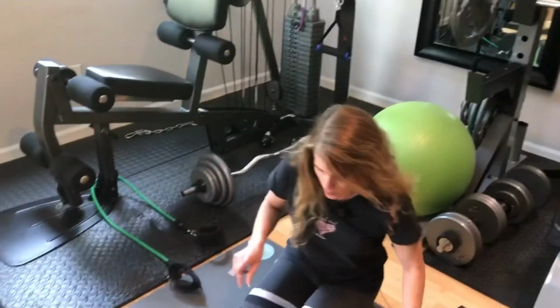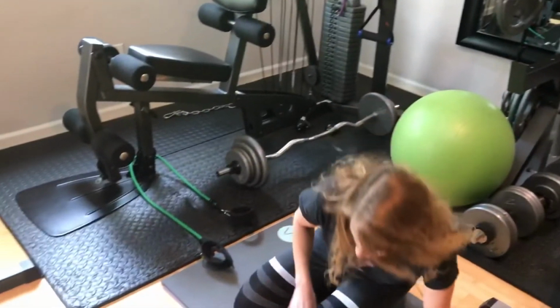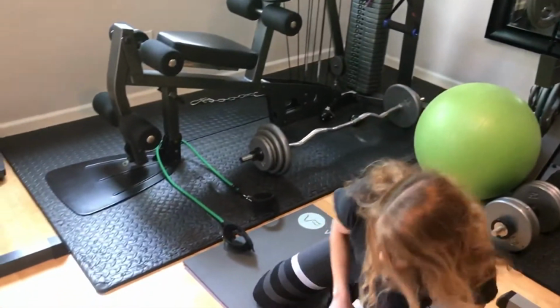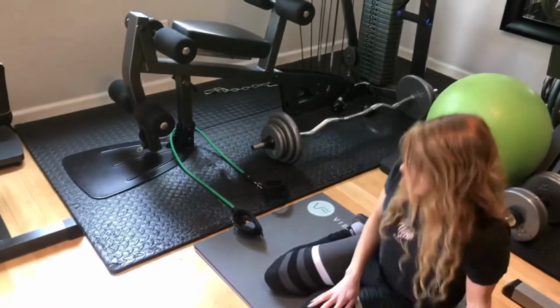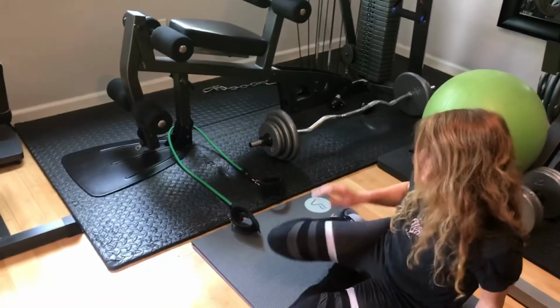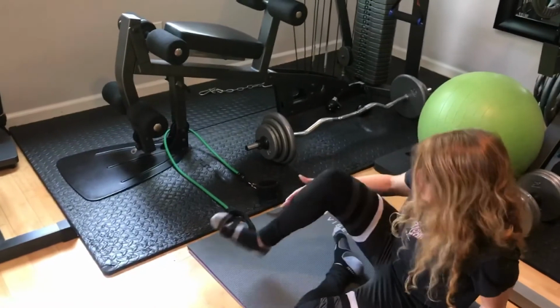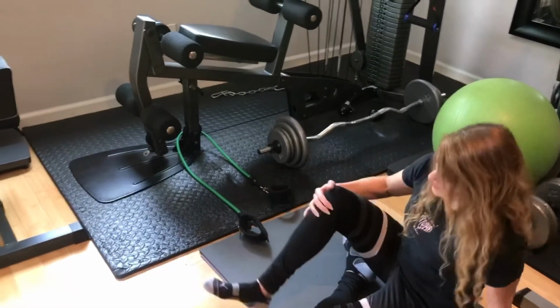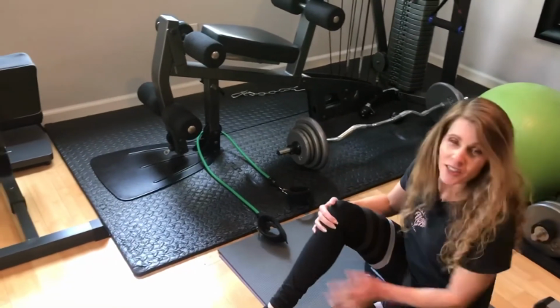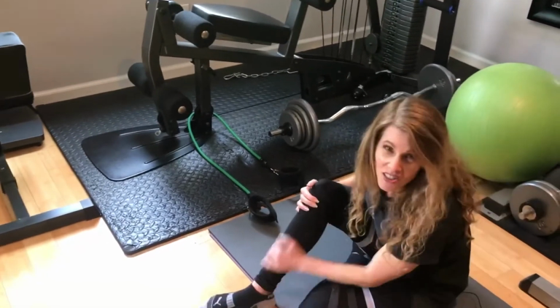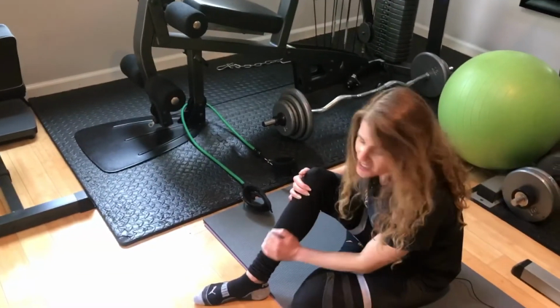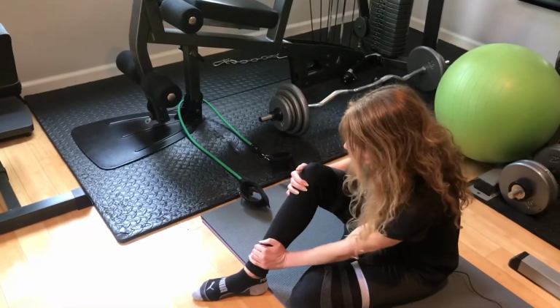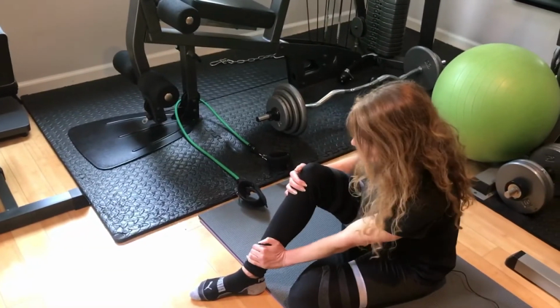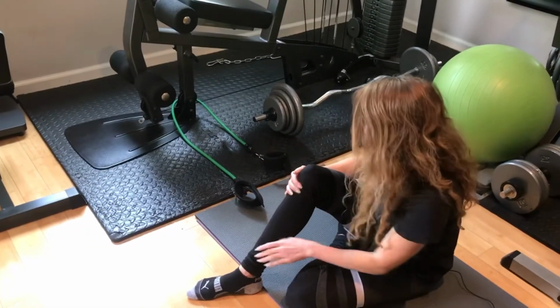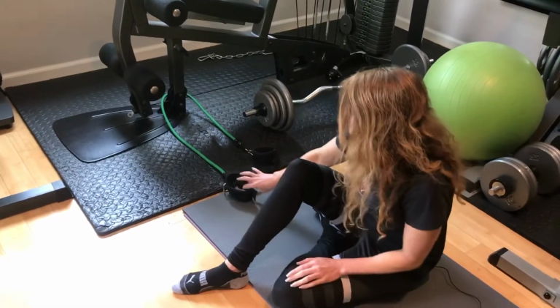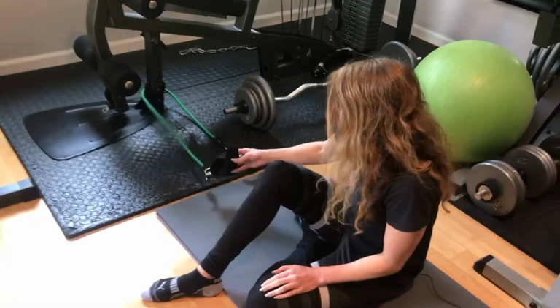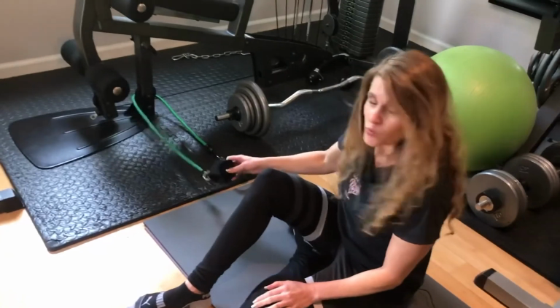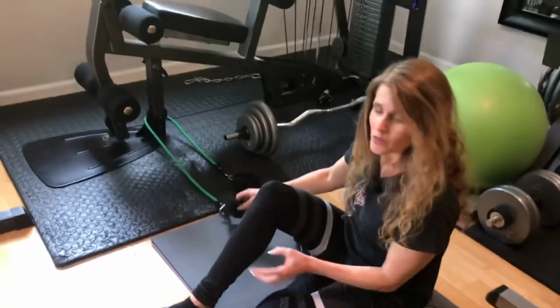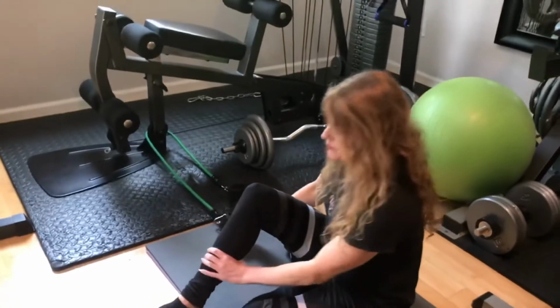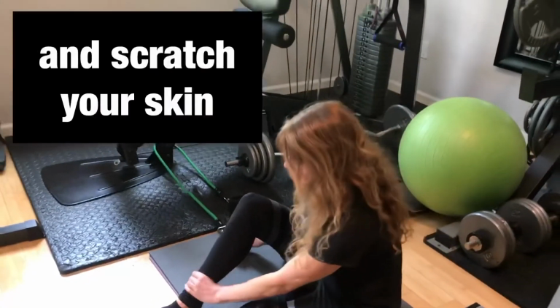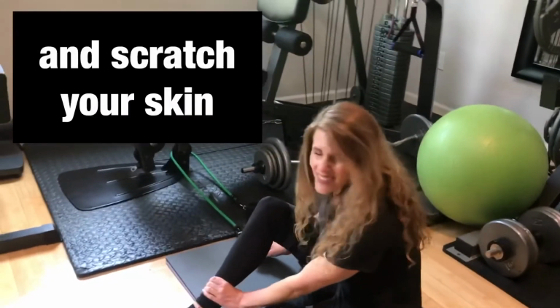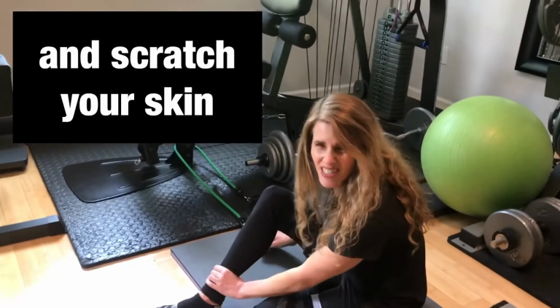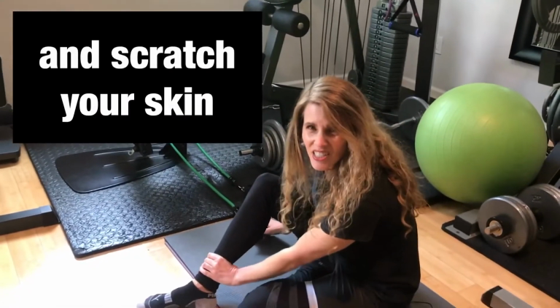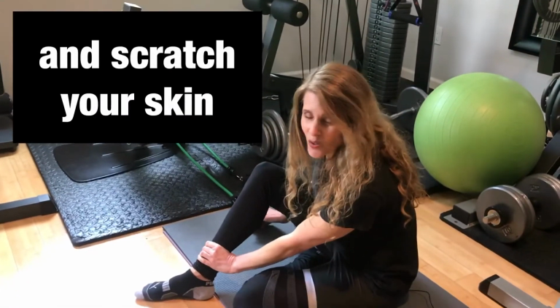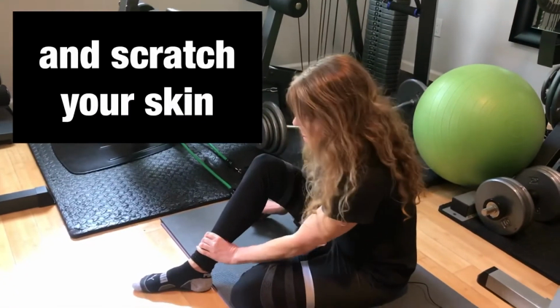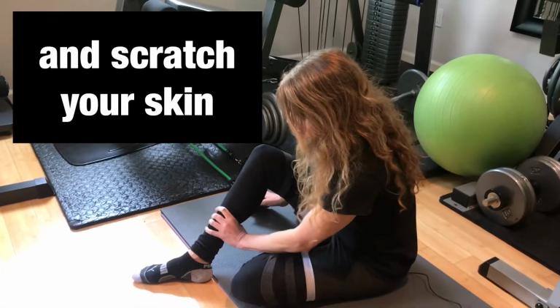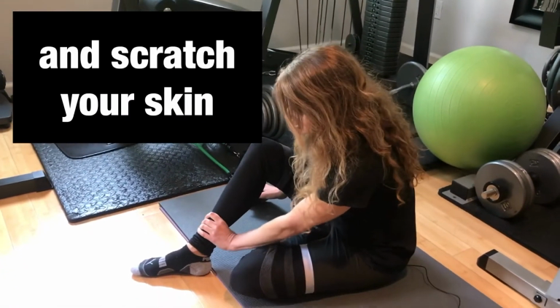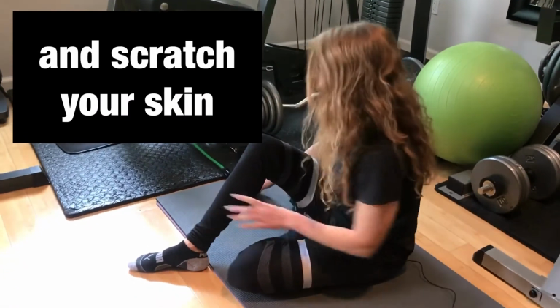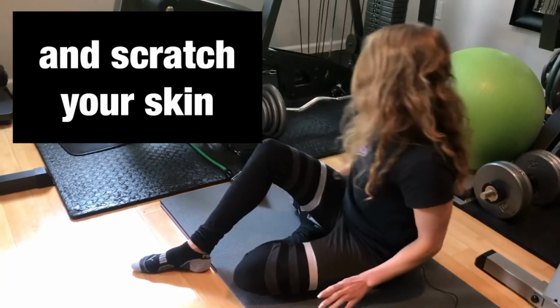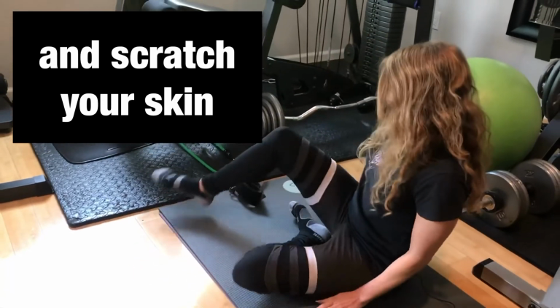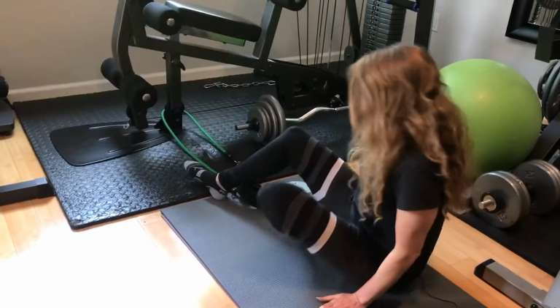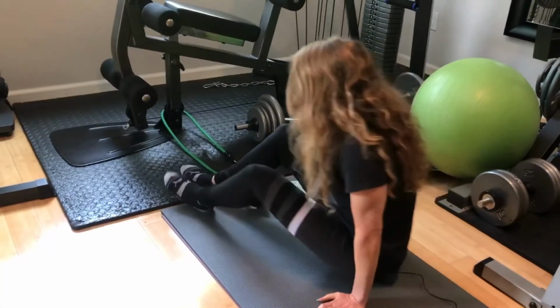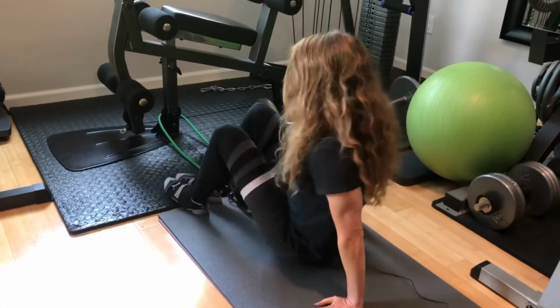One thing you want to make sure is get some really long socks or pants, because this will dig into your shins and it's just not going to feel really good.